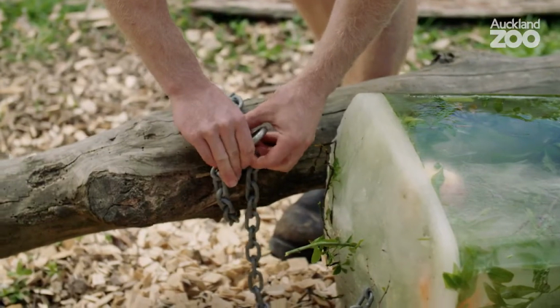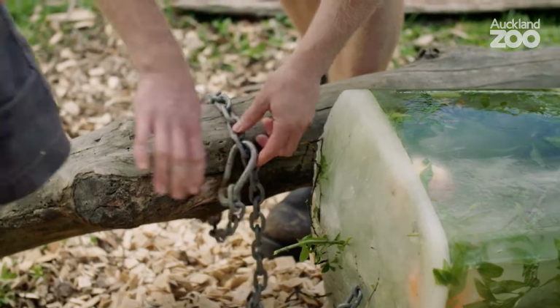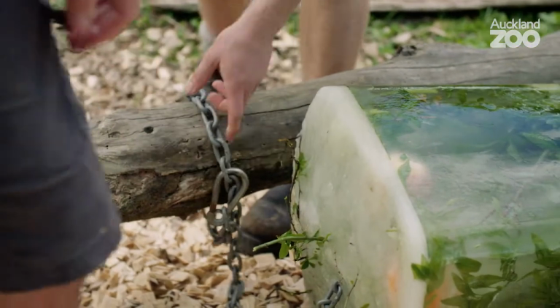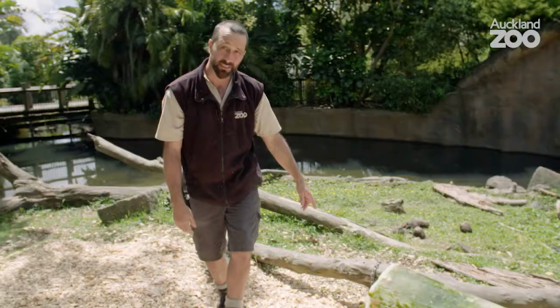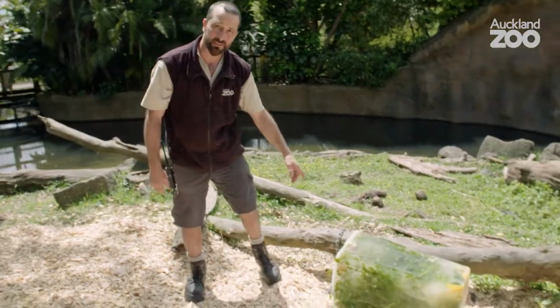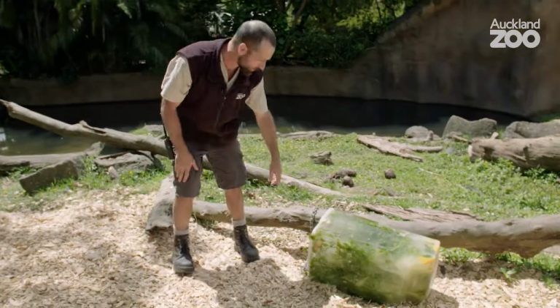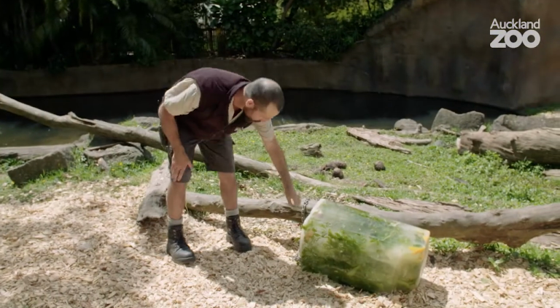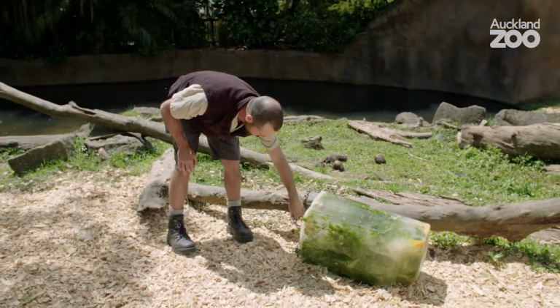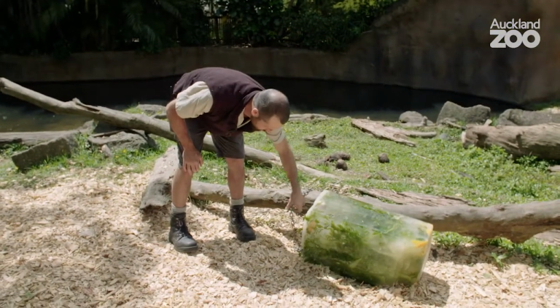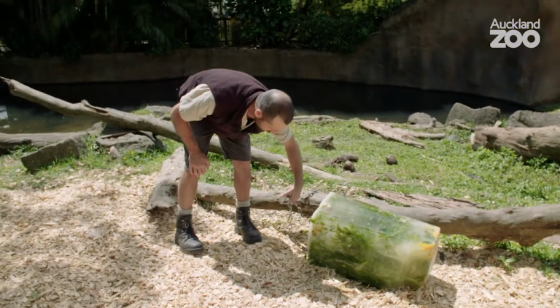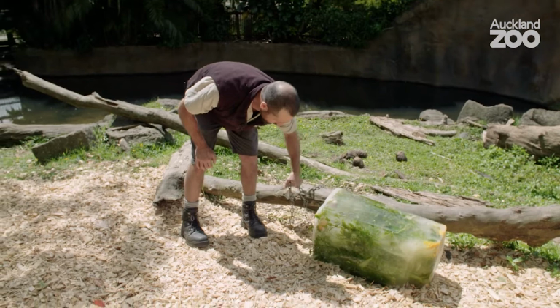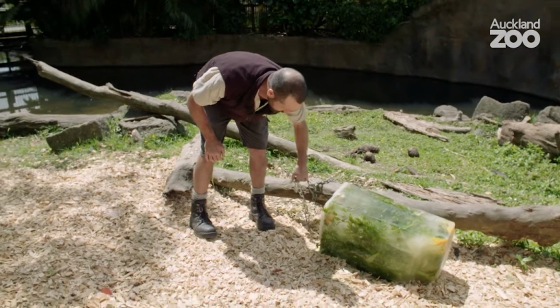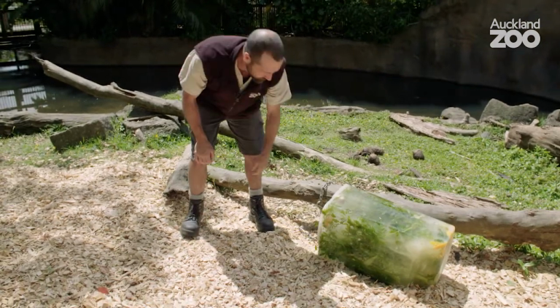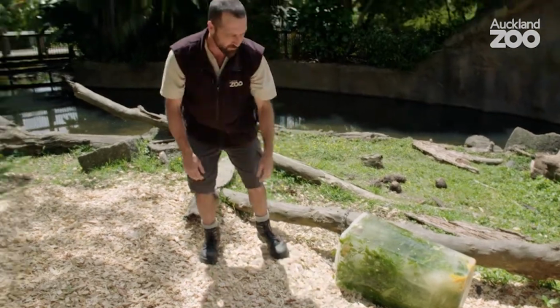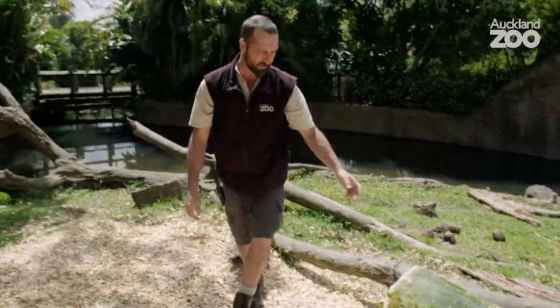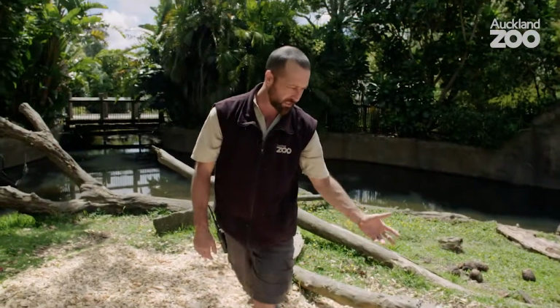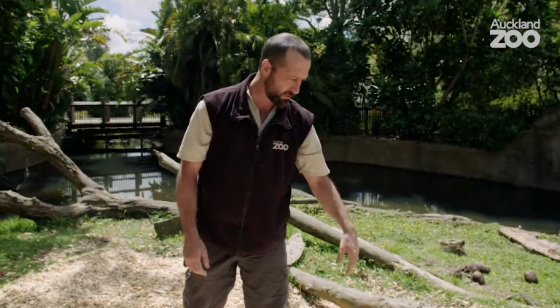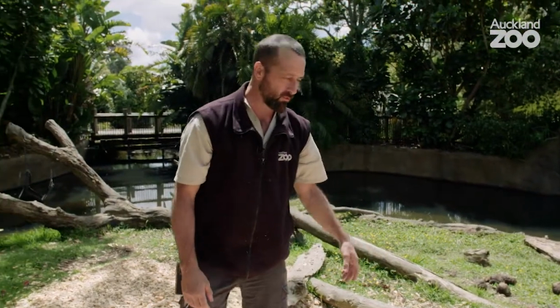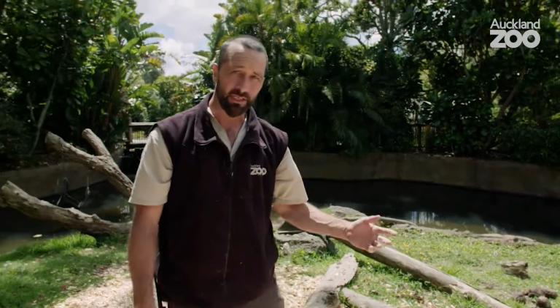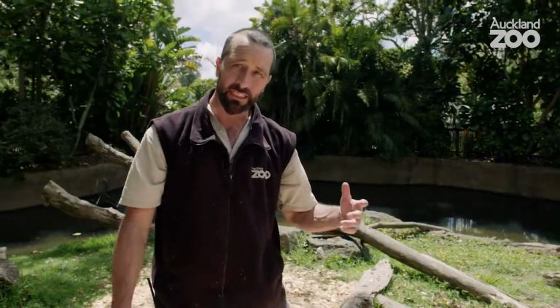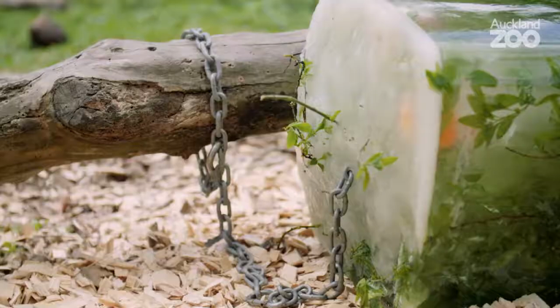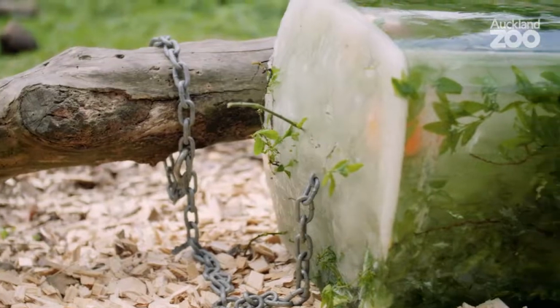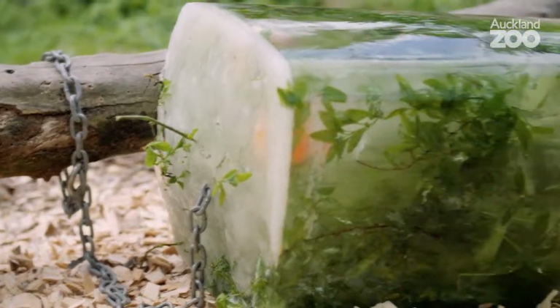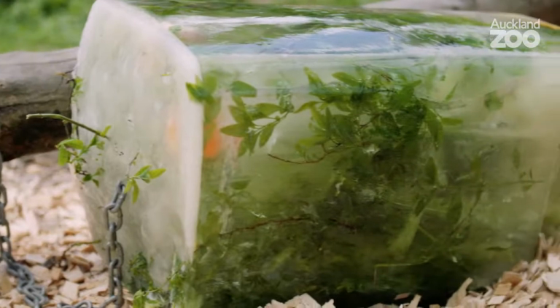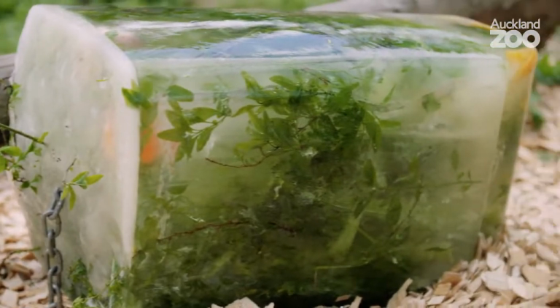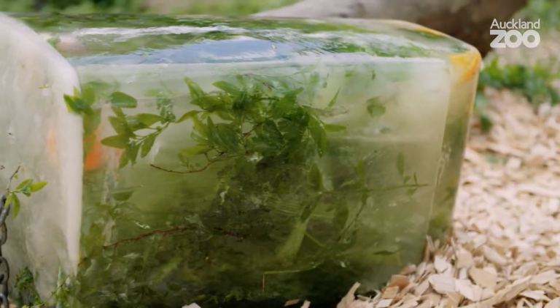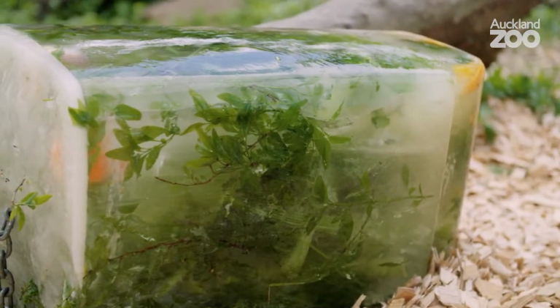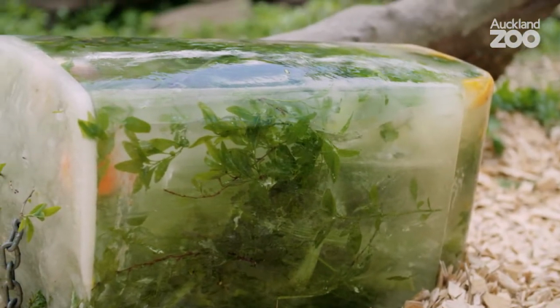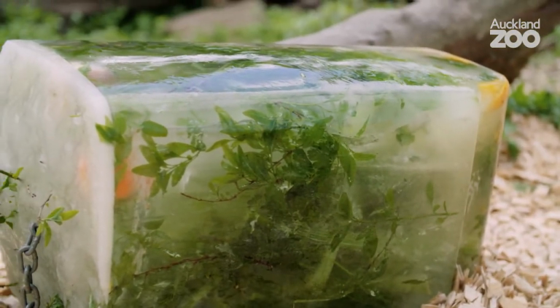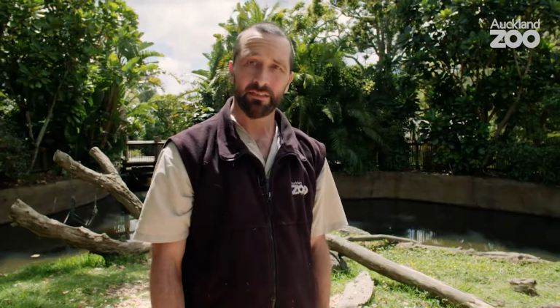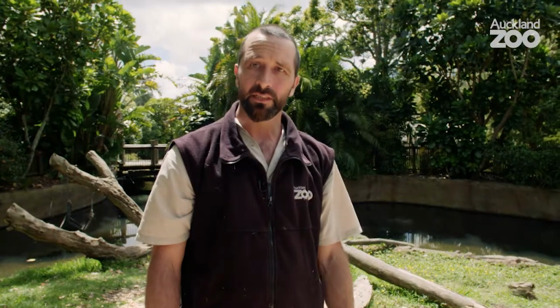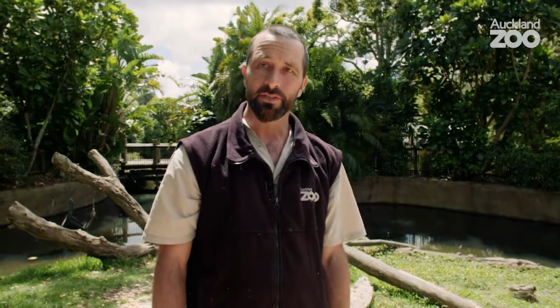We've chained the ice block to this log here so it can't go into the moat or be dragged around the exhibit. We're all done with that now, so we'll get out of the enclosure and let the baboons out.